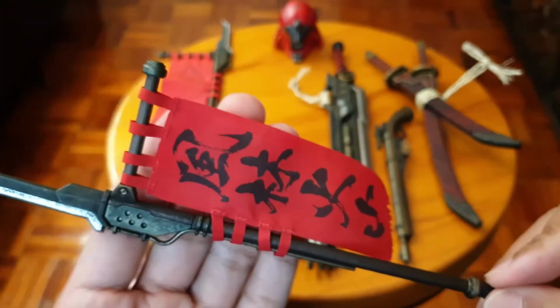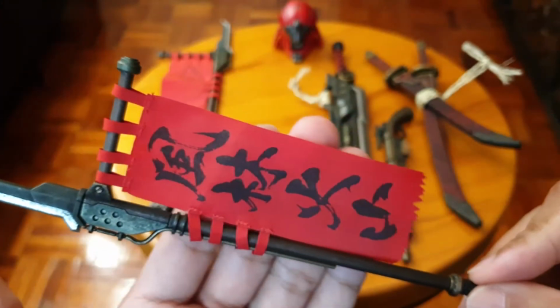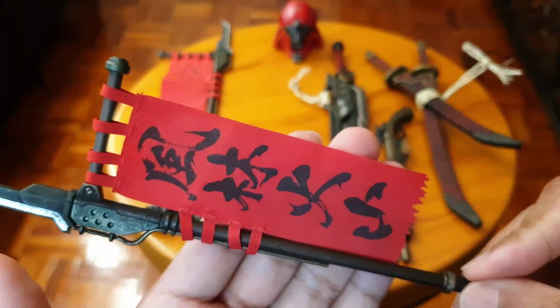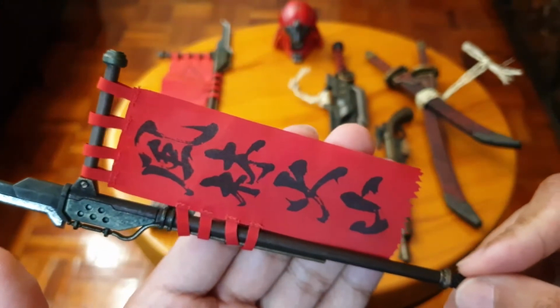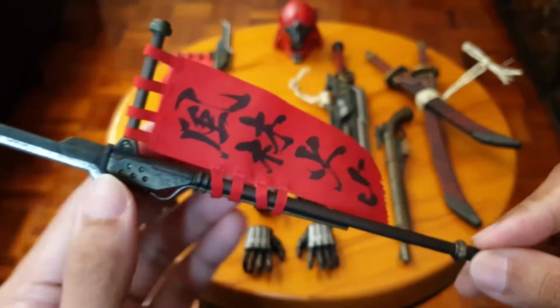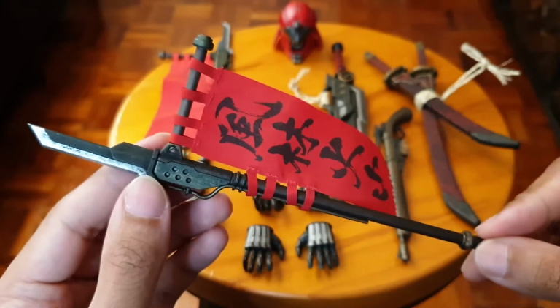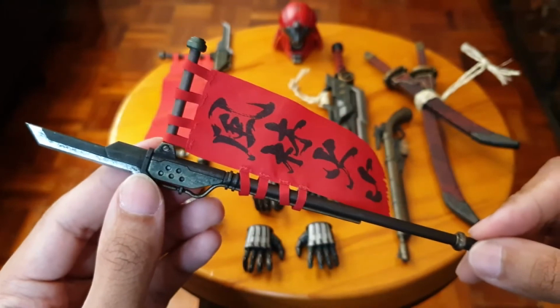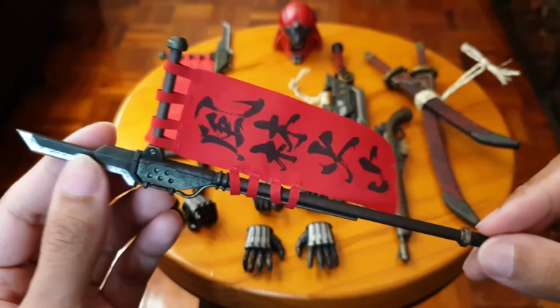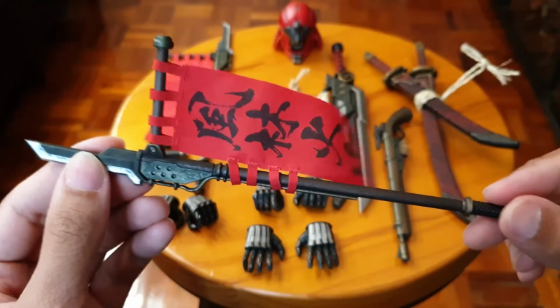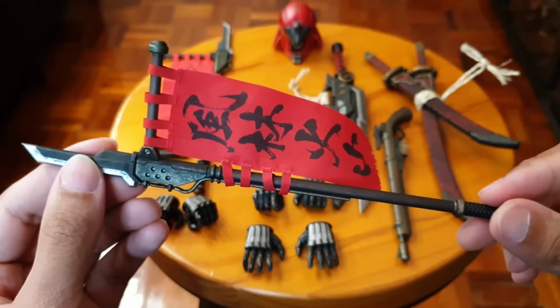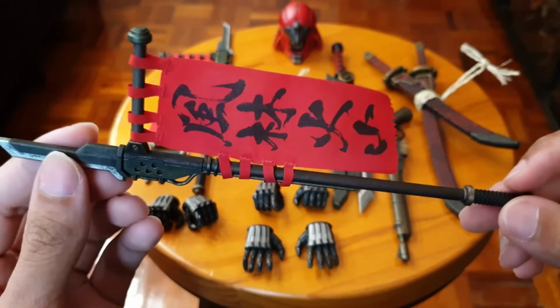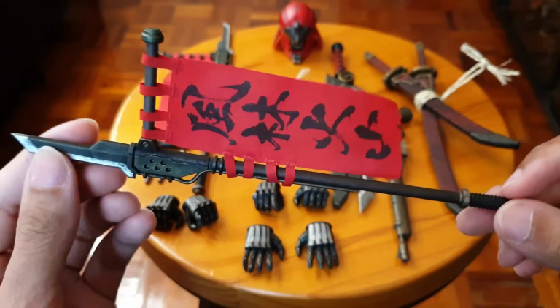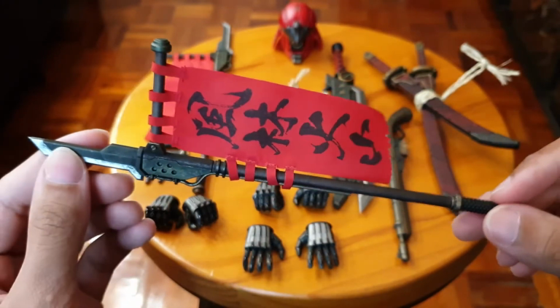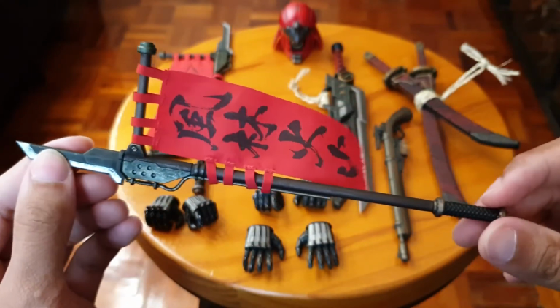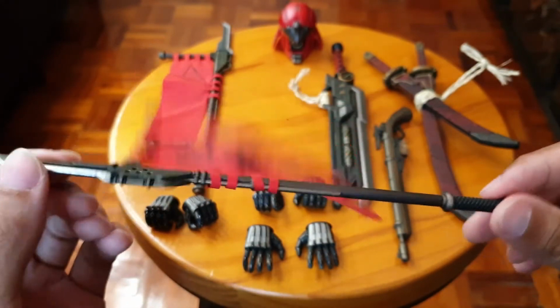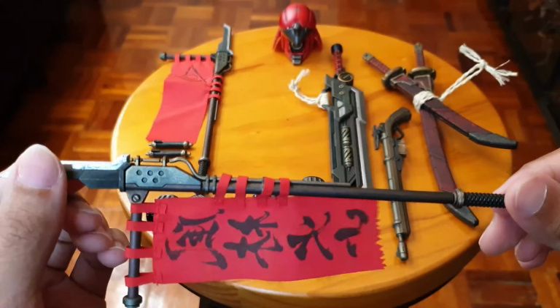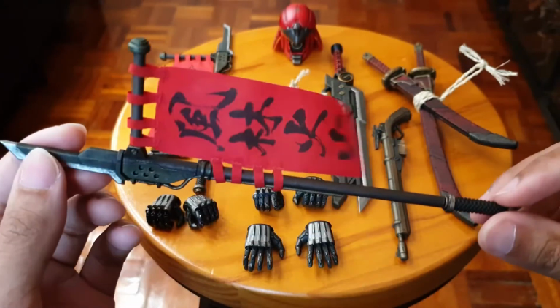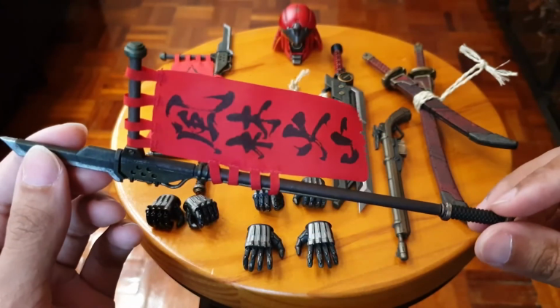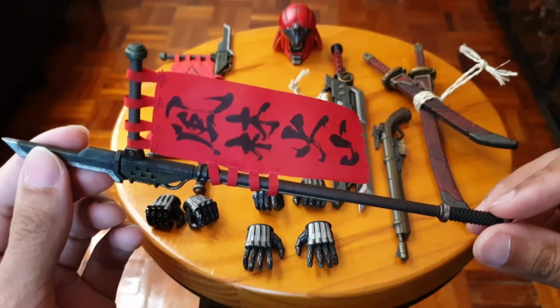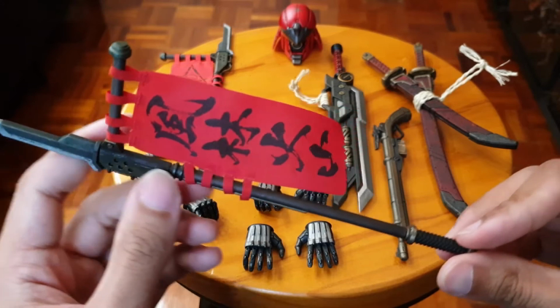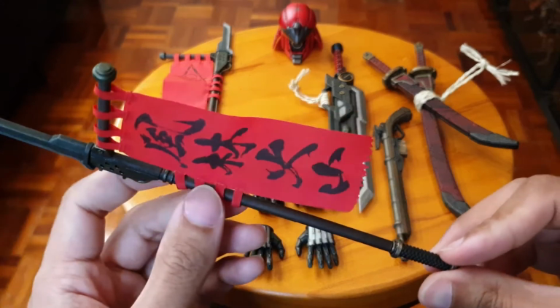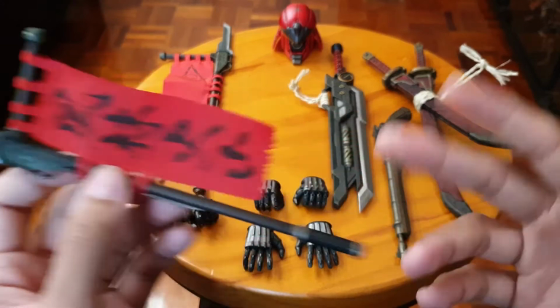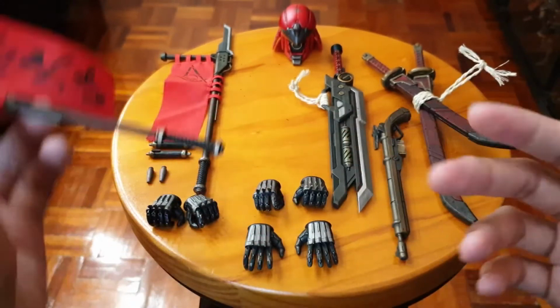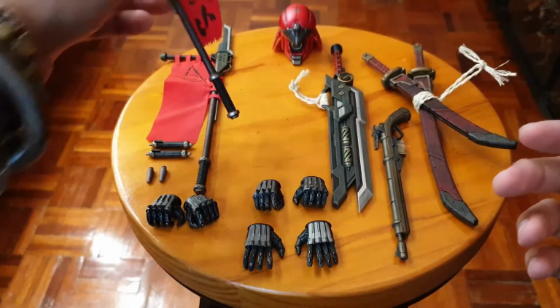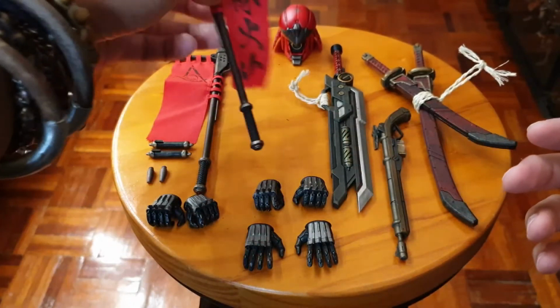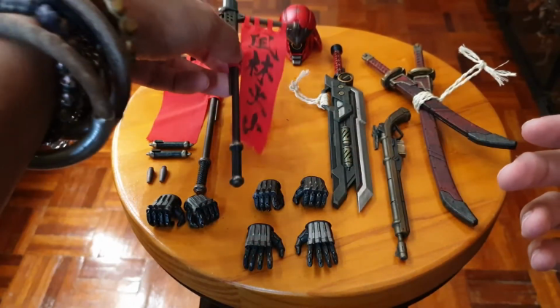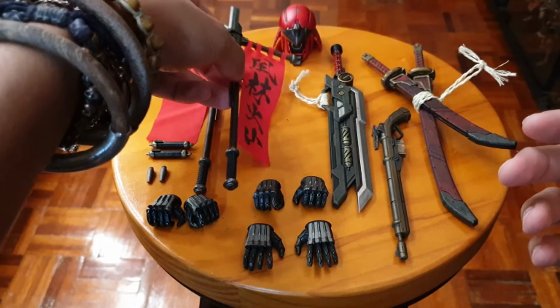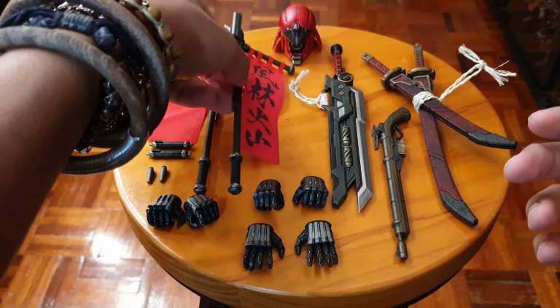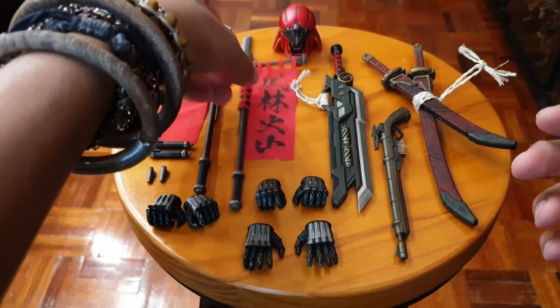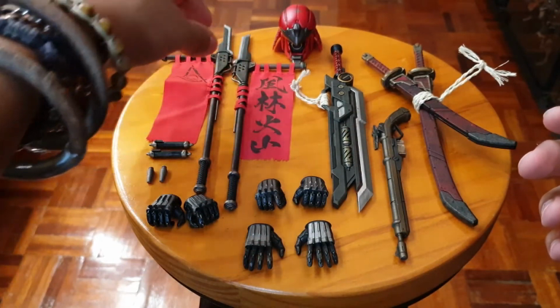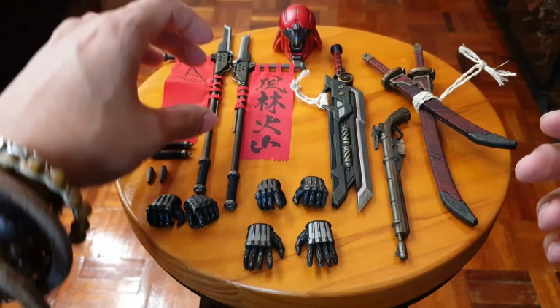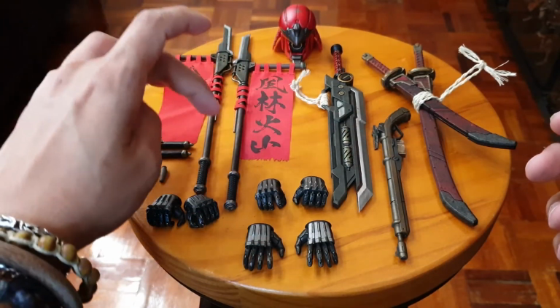The second flag sculpt is basically the same, it's just different flags really. Again there are no ports or clips on the figure where you could stick these things on, so I had to improvise with that black wire you saw.